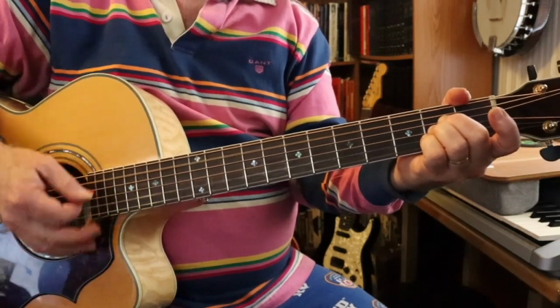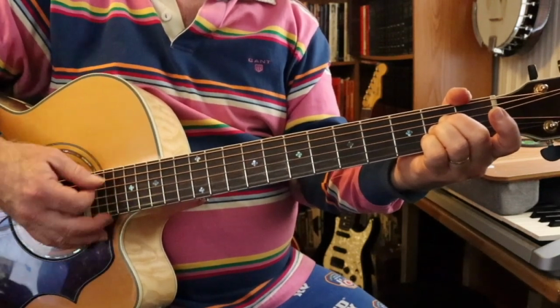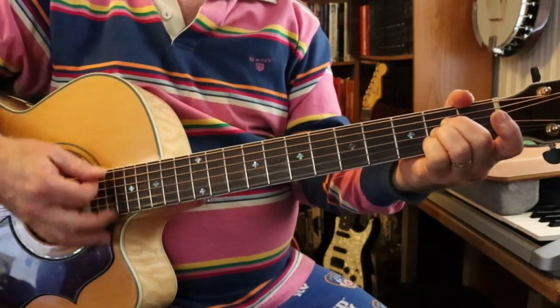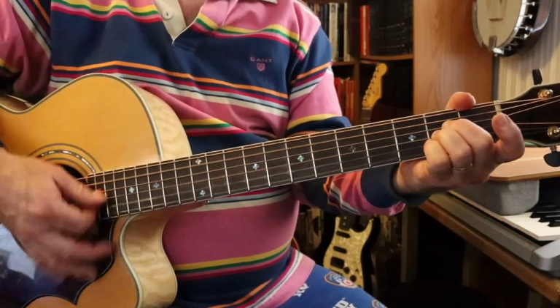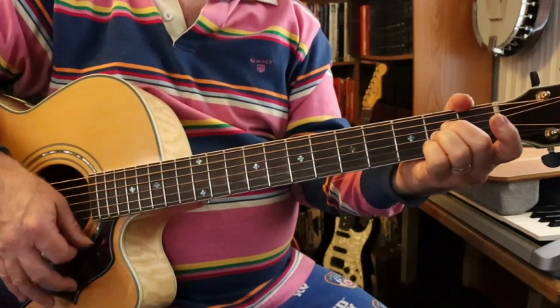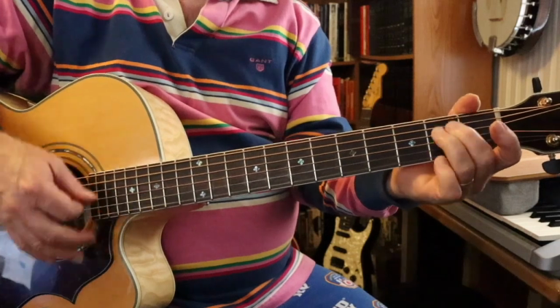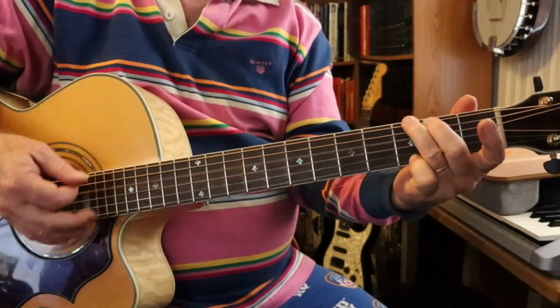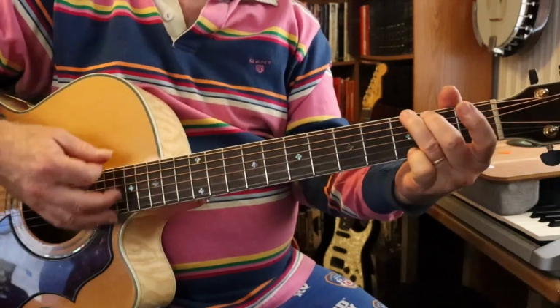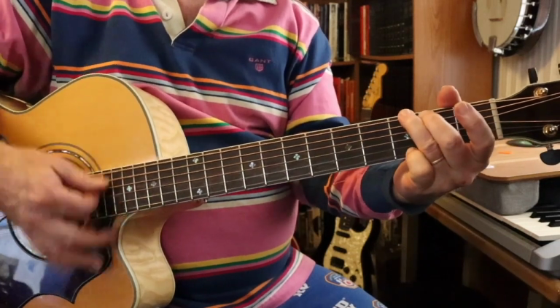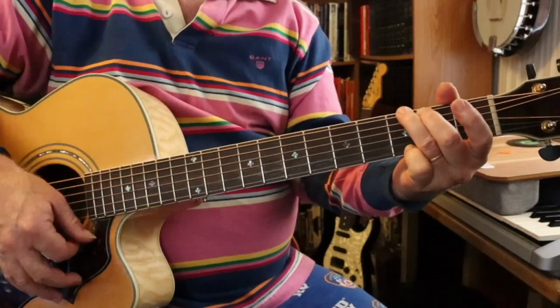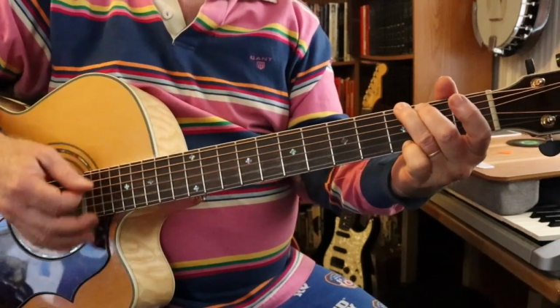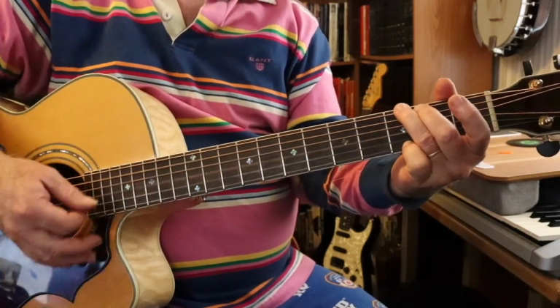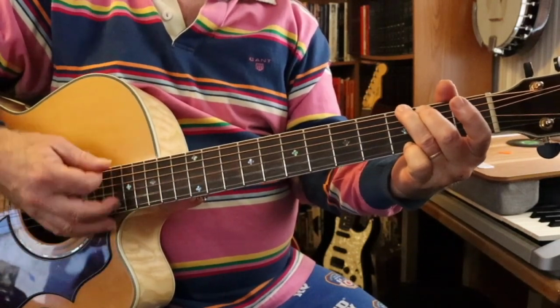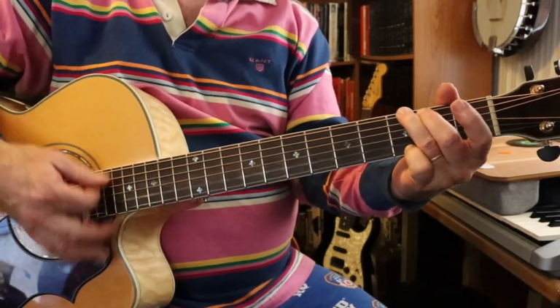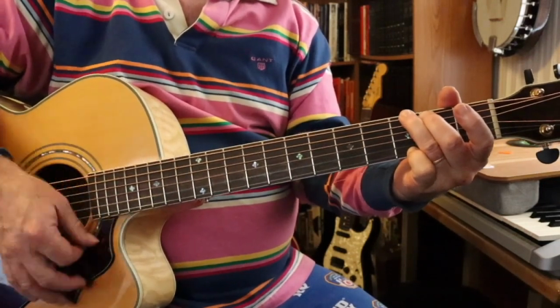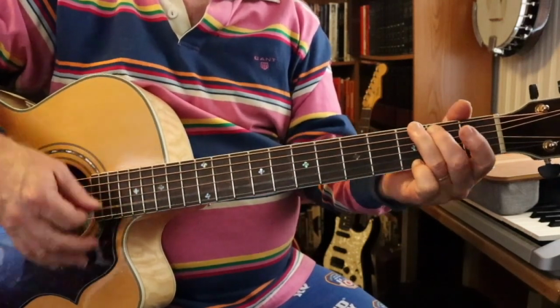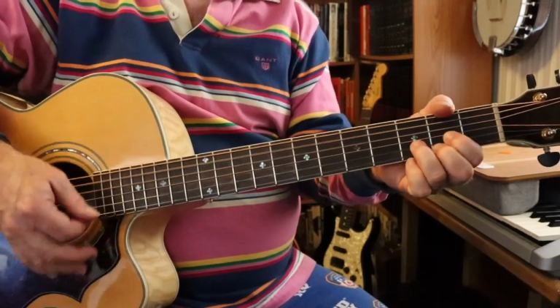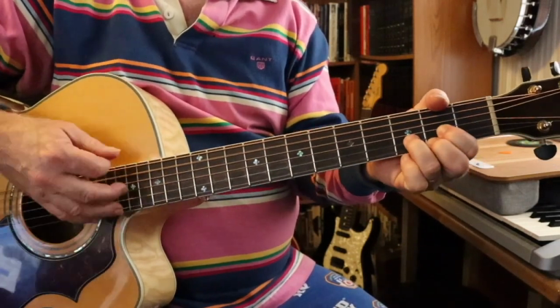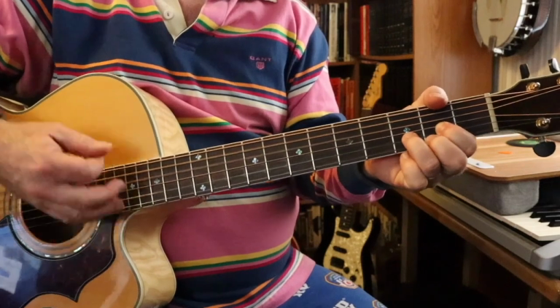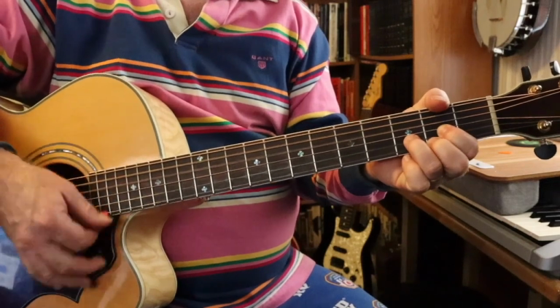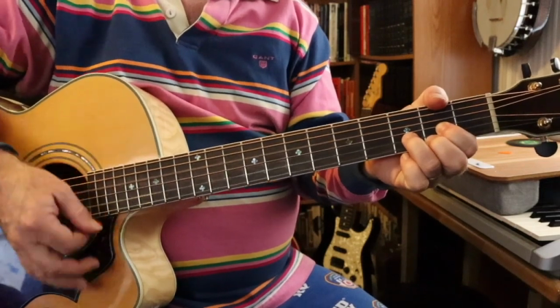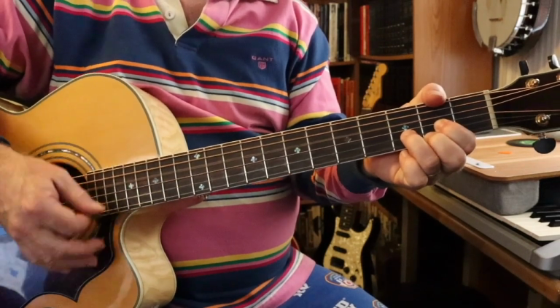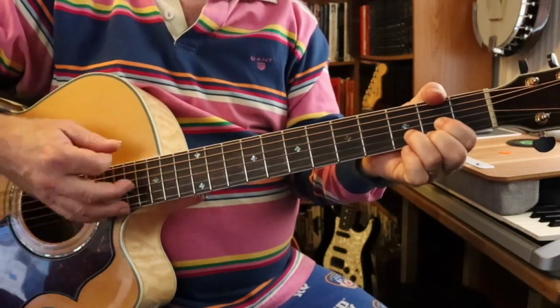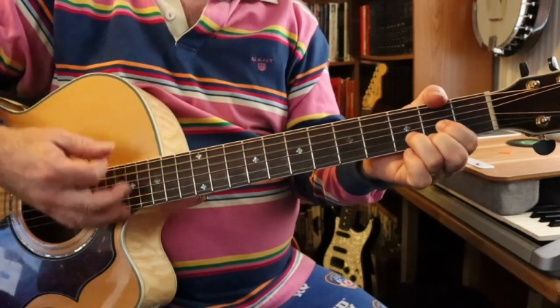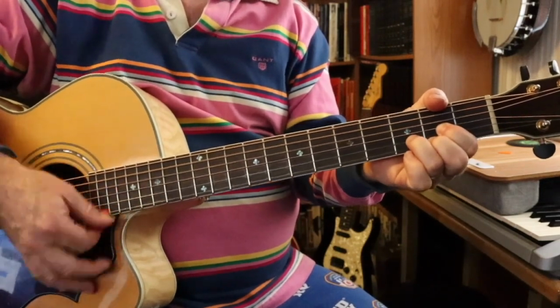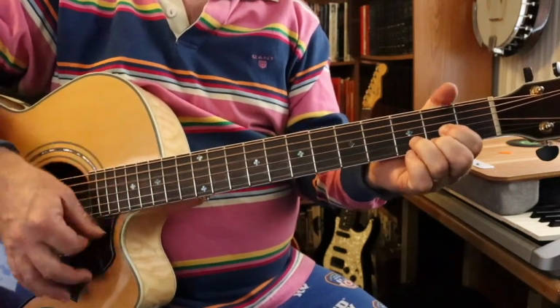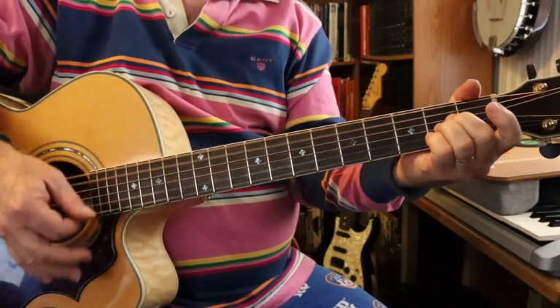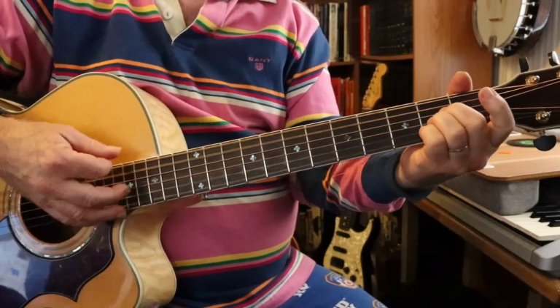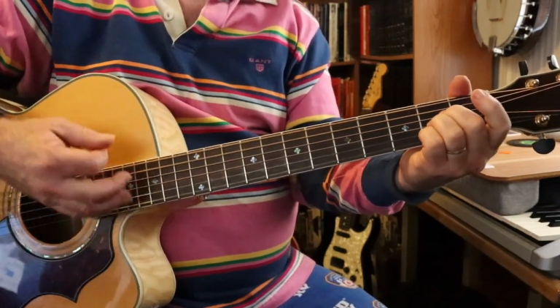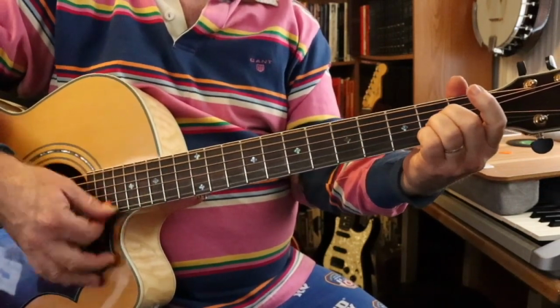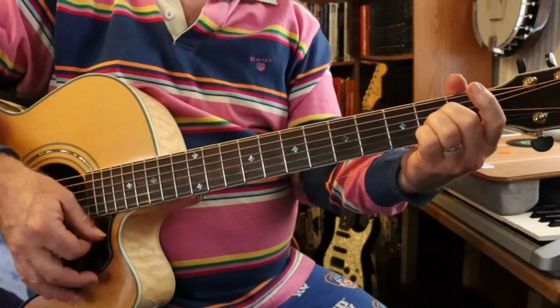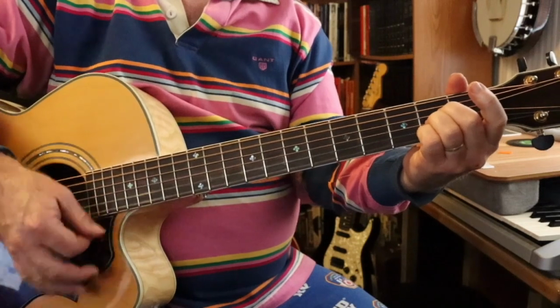Now you're going to pick up the strumming pattern — stay in A. Strumming pattern in G. D. We're going to just keep this strumming pattern going throughout the rest of the song. A.